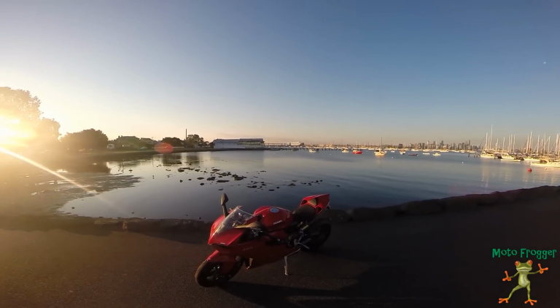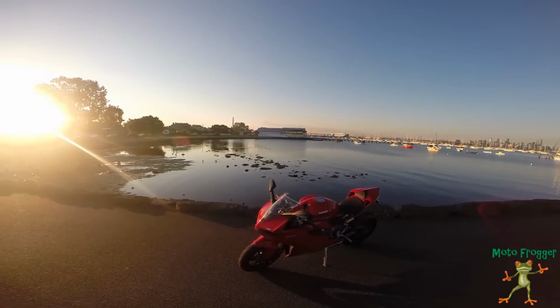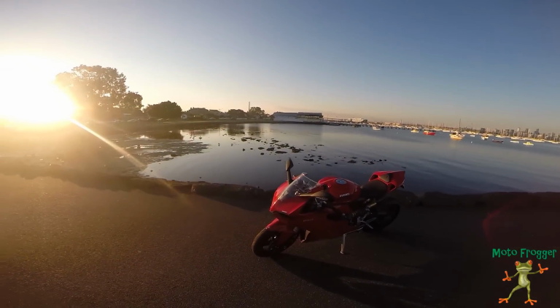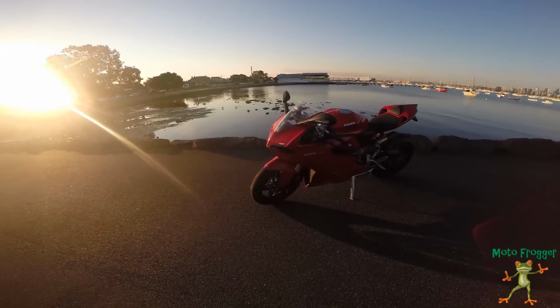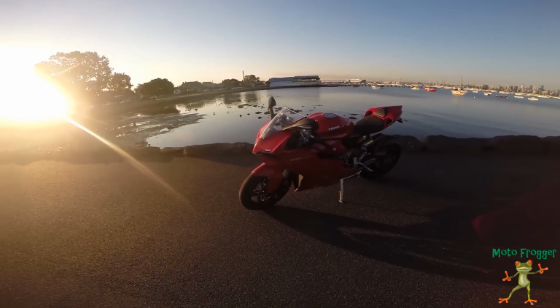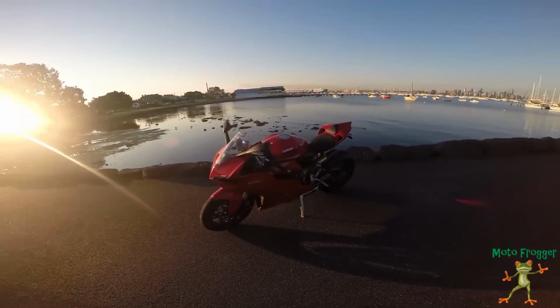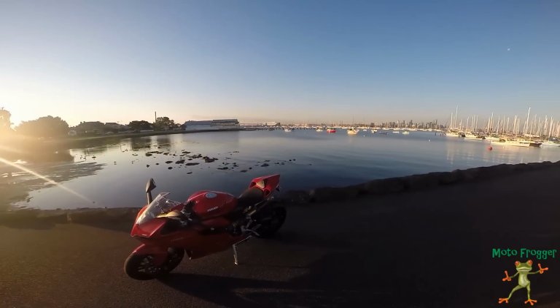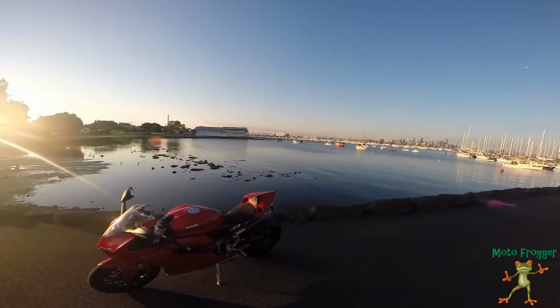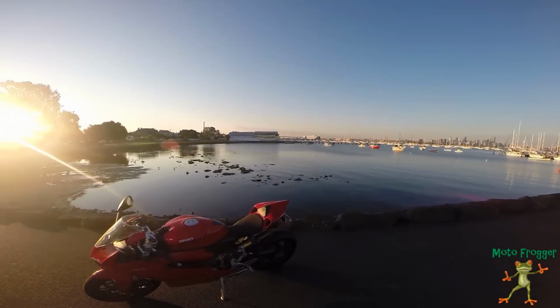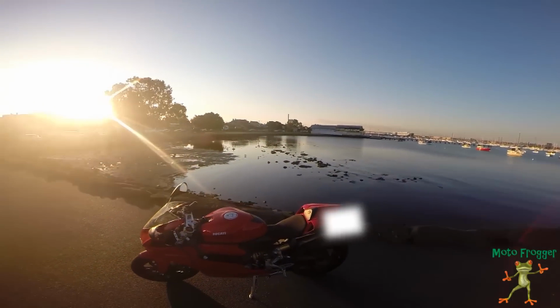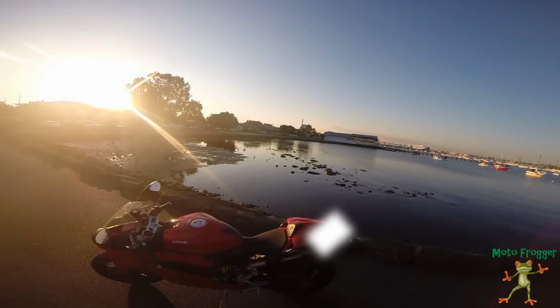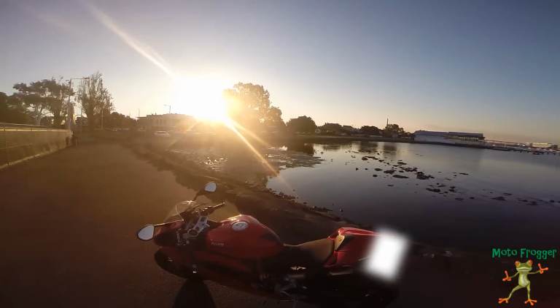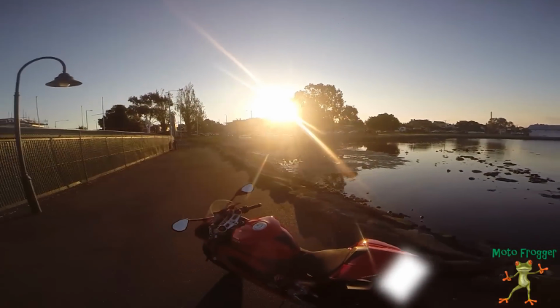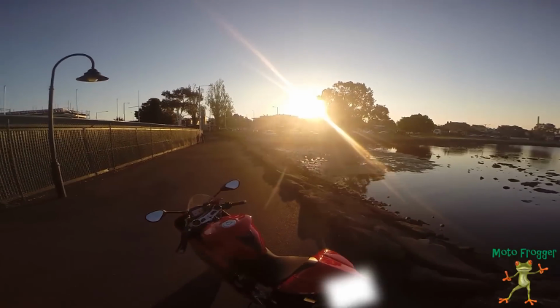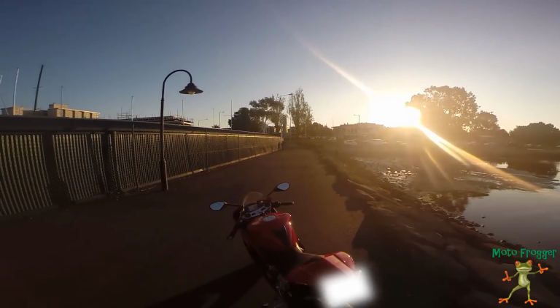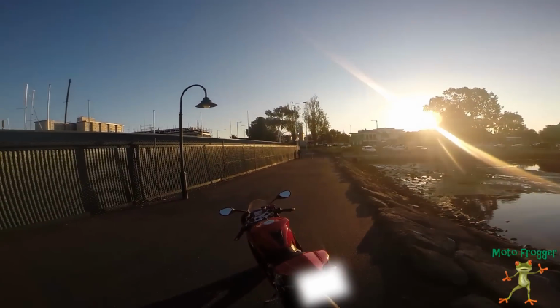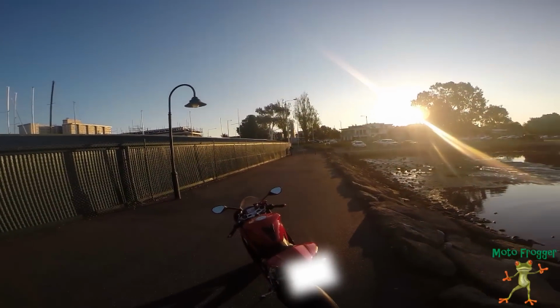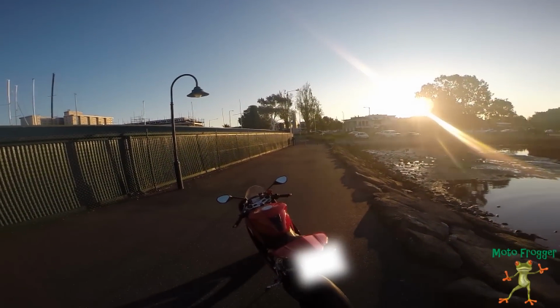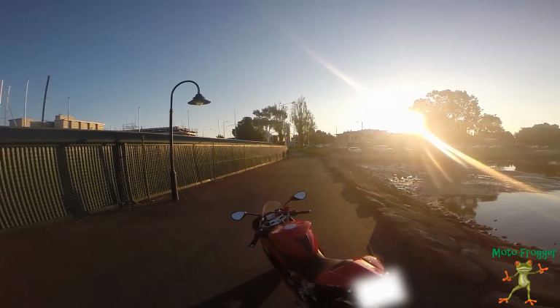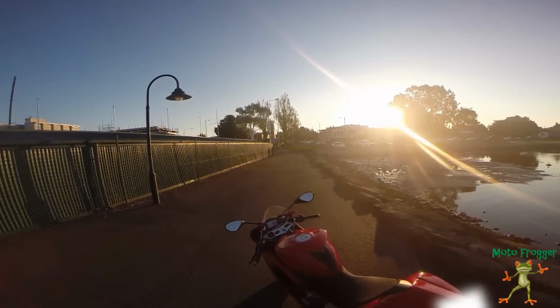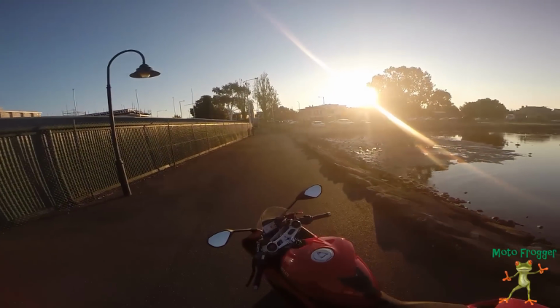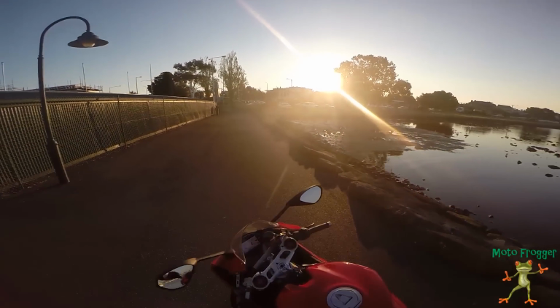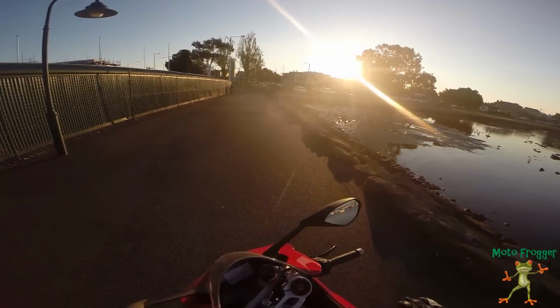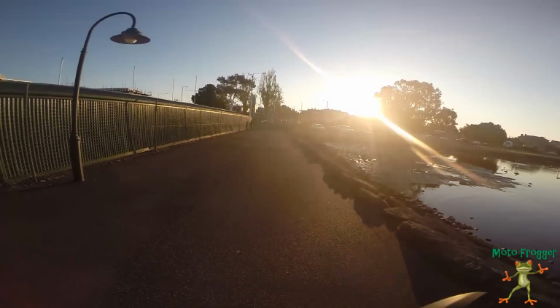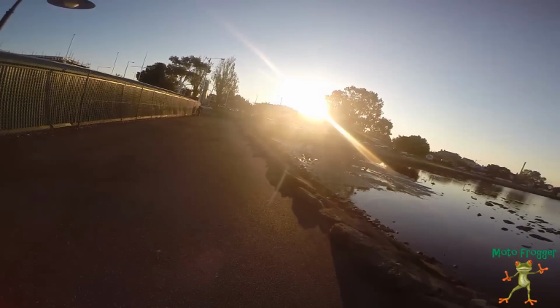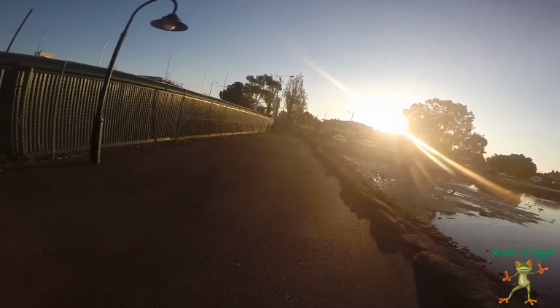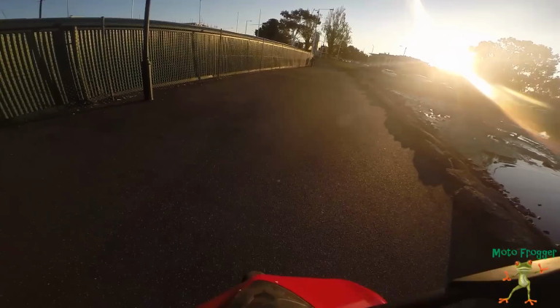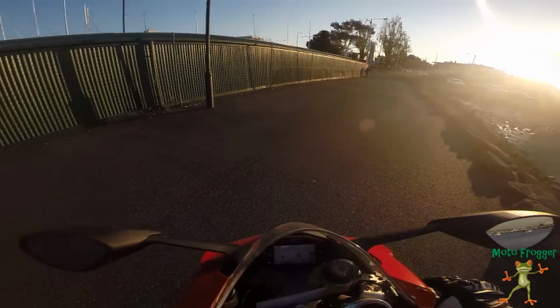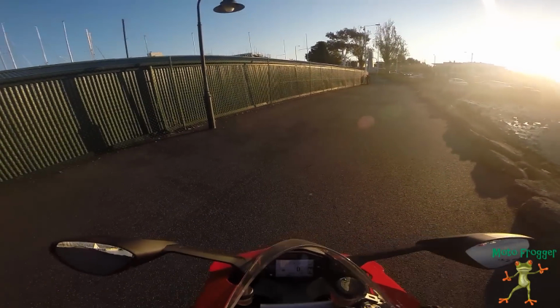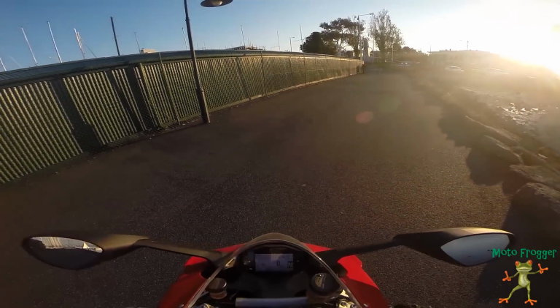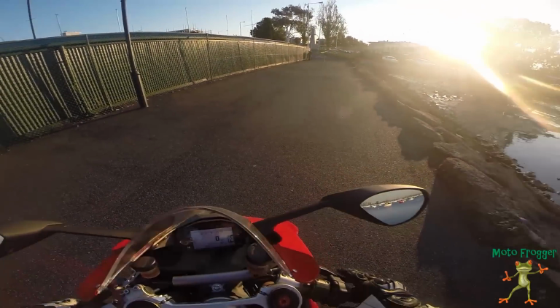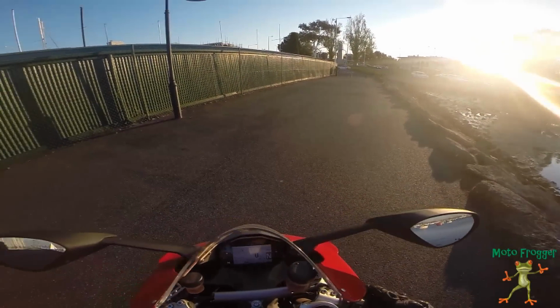I'll just be taking it easy. As you can see, I've got a brand new set of Pirellis on it — just put them on yesterday — so I've really got to take it easy. It's still a bit slippery, but we'll give it a quick spurt down the road here and go through the review of the bike.